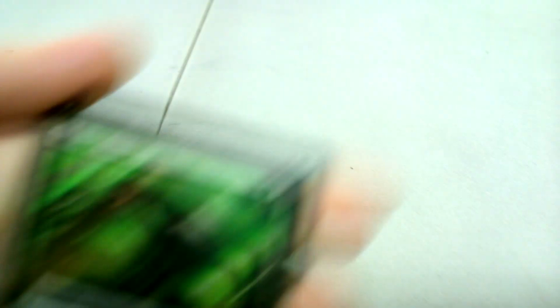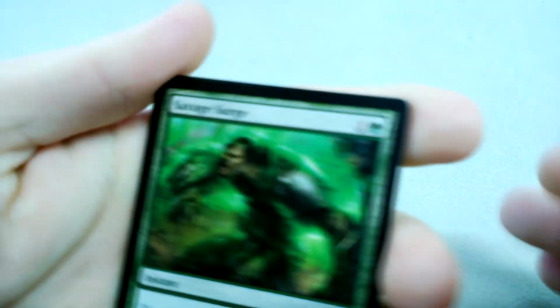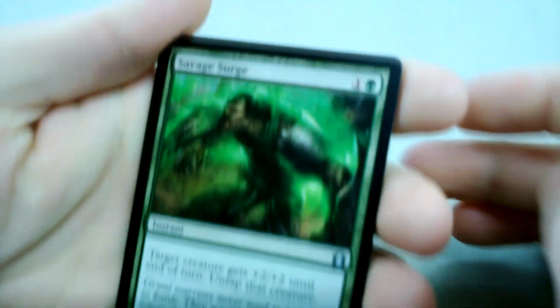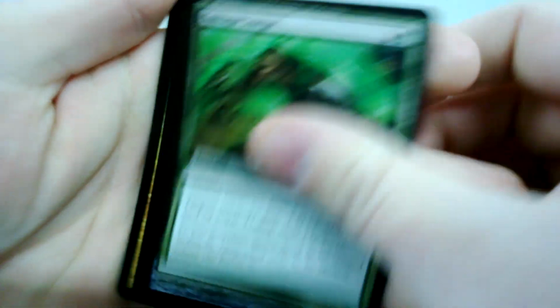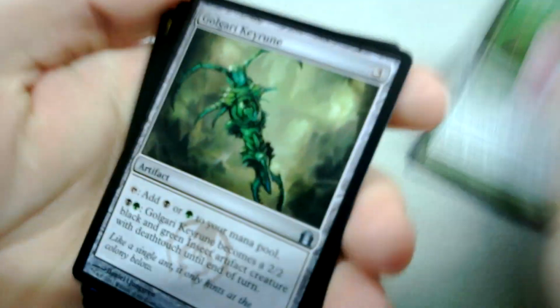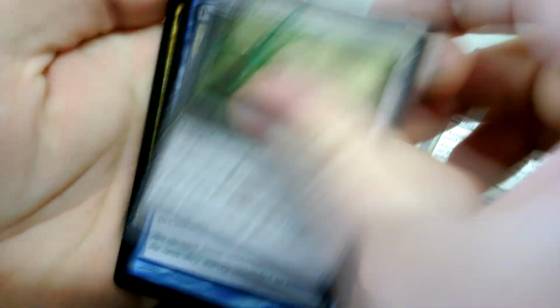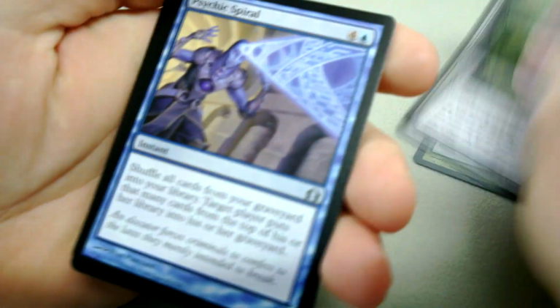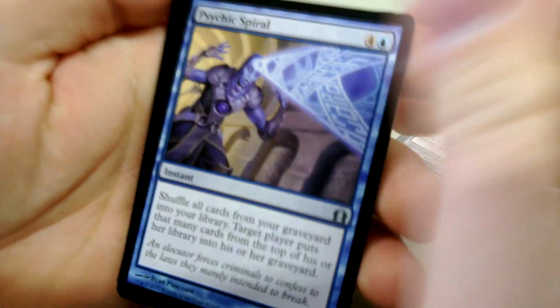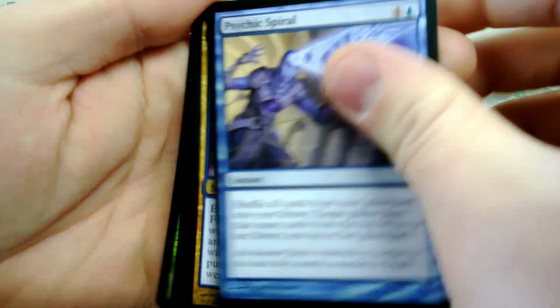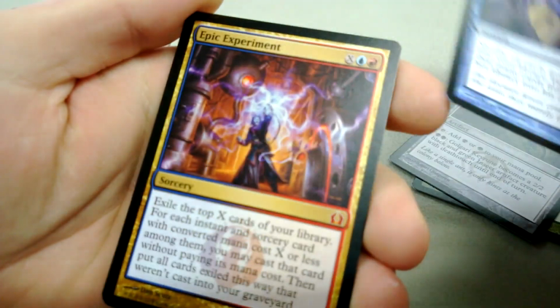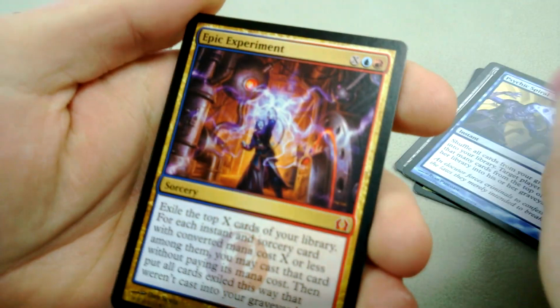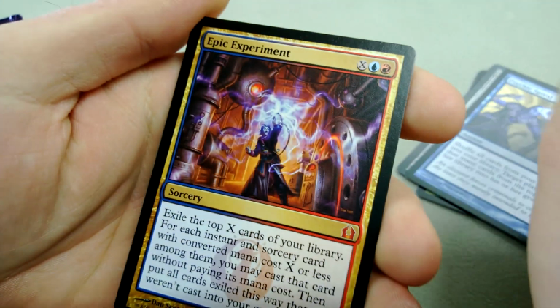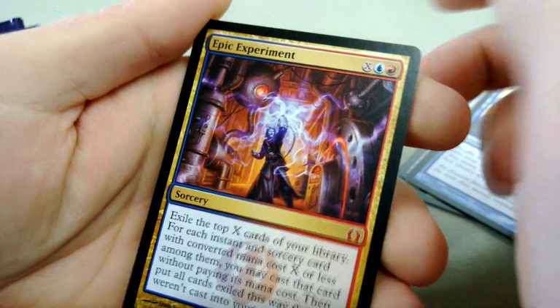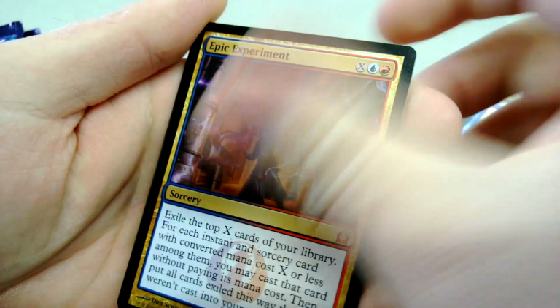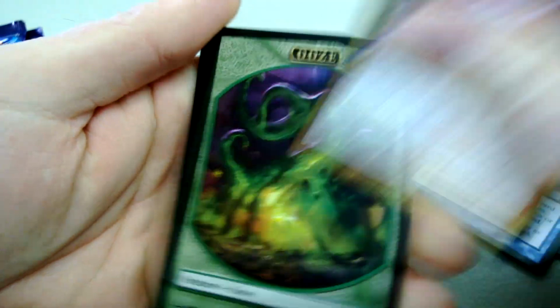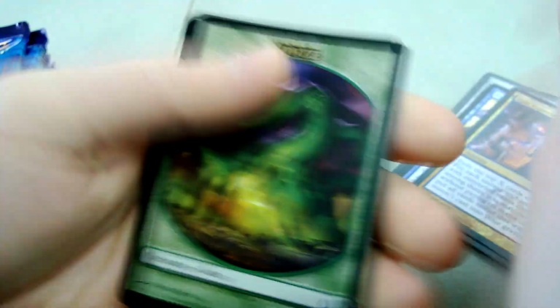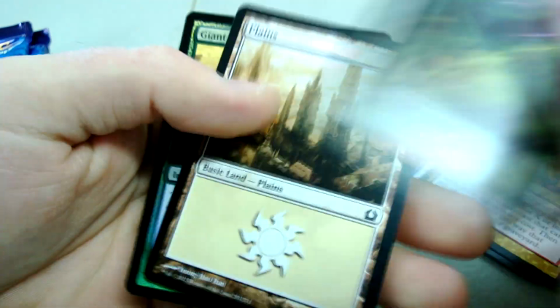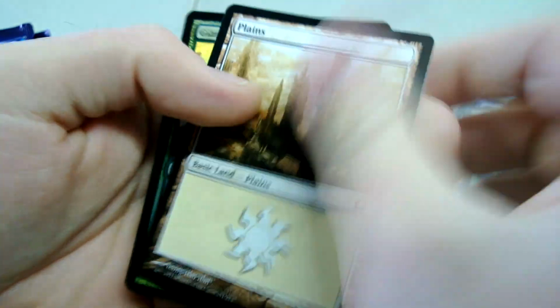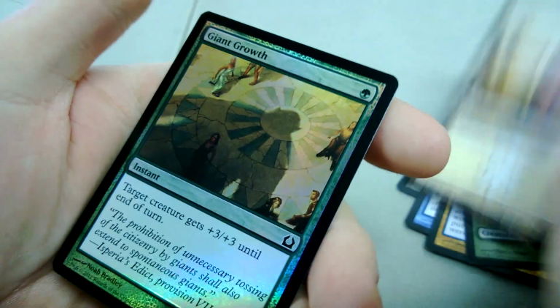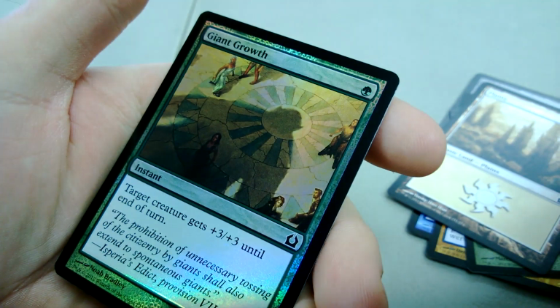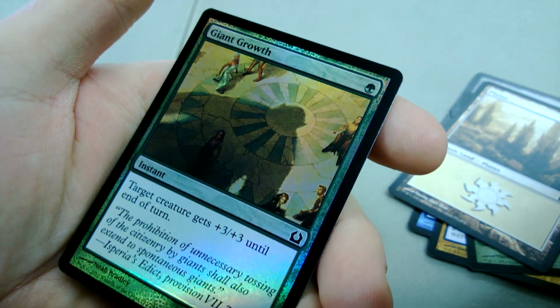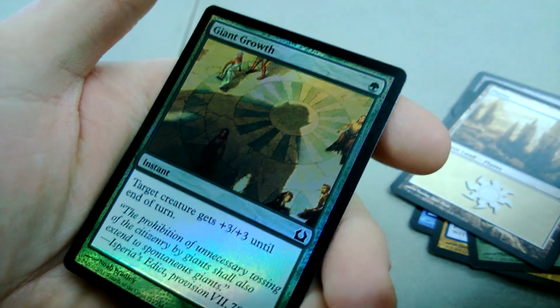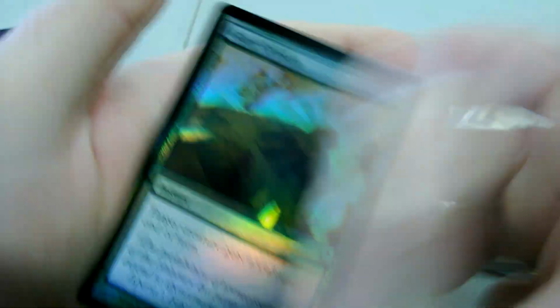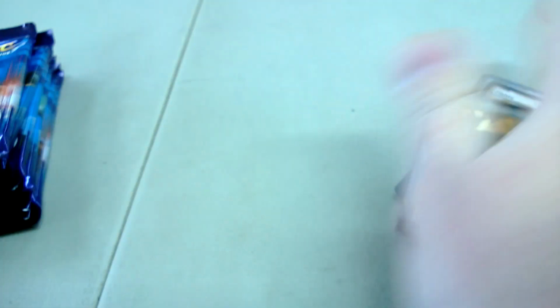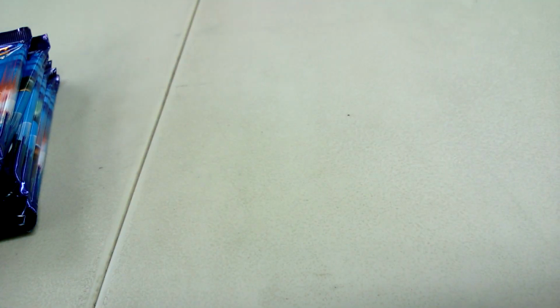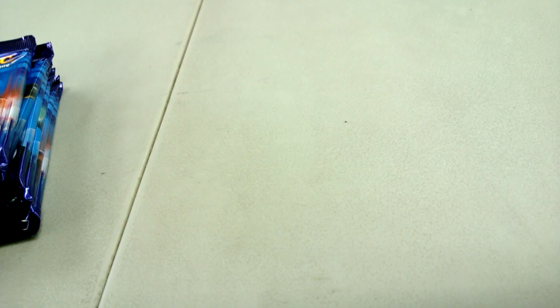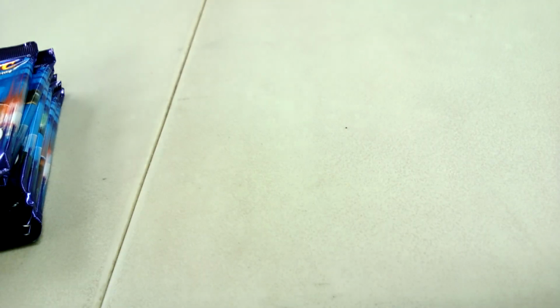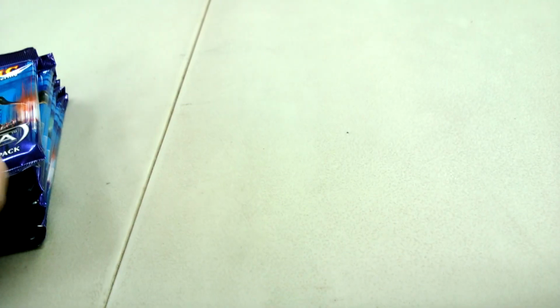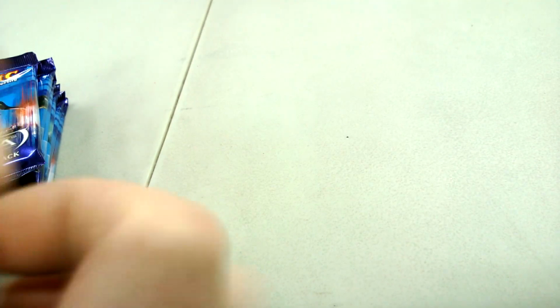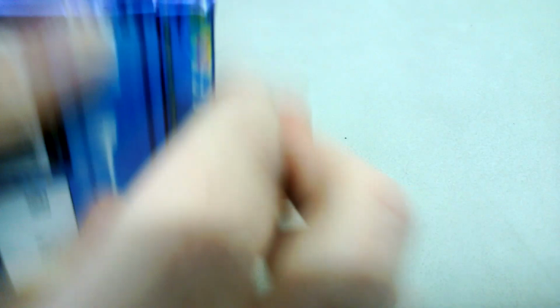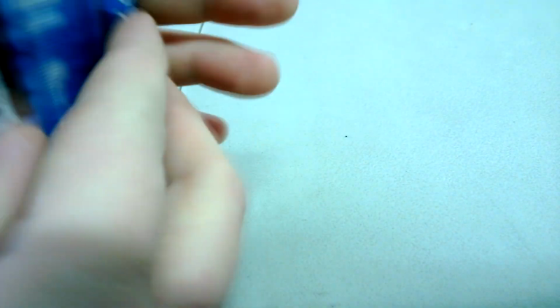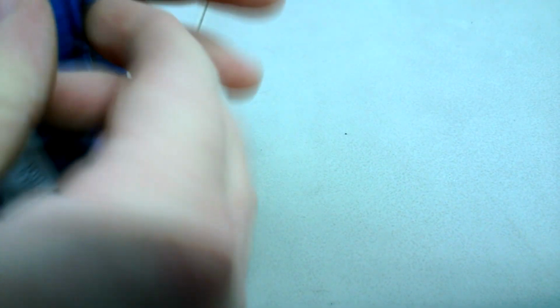Next up, got a Savage Surge, Golgari Hebrew, Psychic Spyro, and the rare — oh, Mythic Epic Experiment. Not the greatest mythic, and a Giant Growth foil. Usable foil, I guess, somewhat.